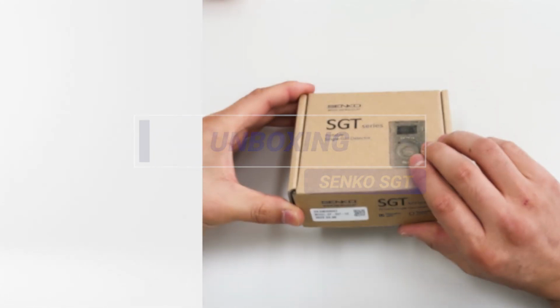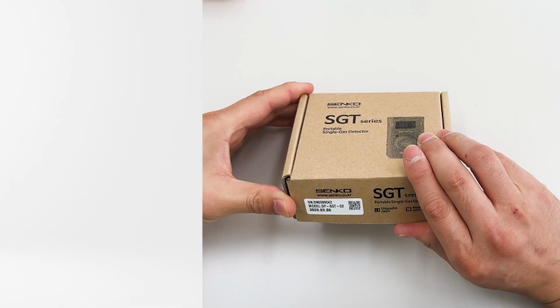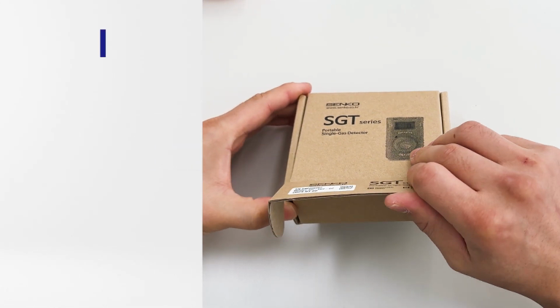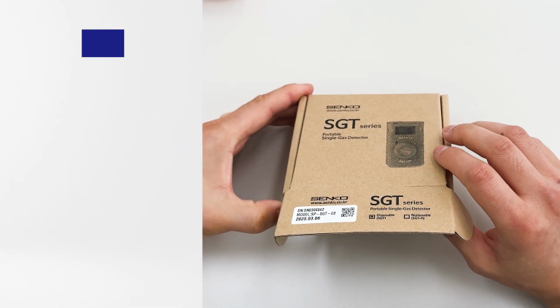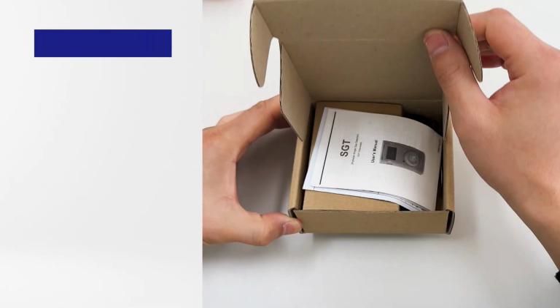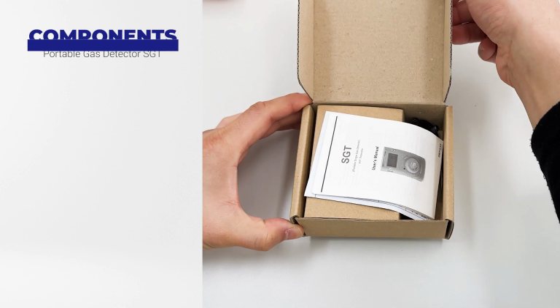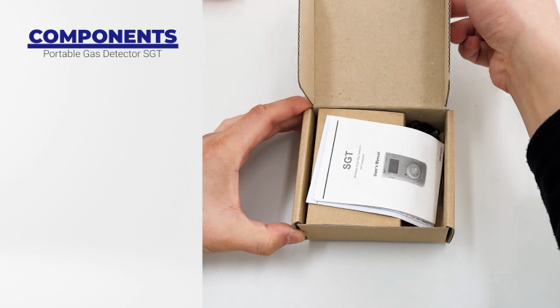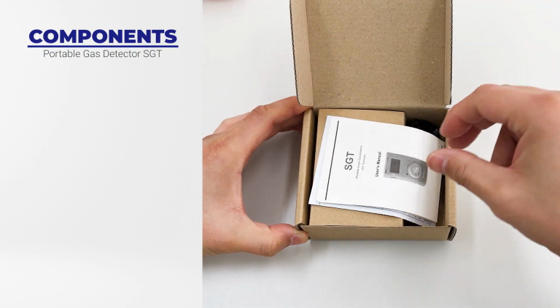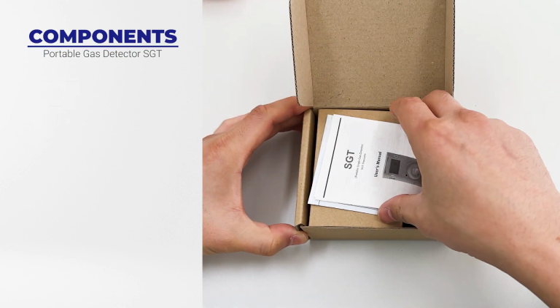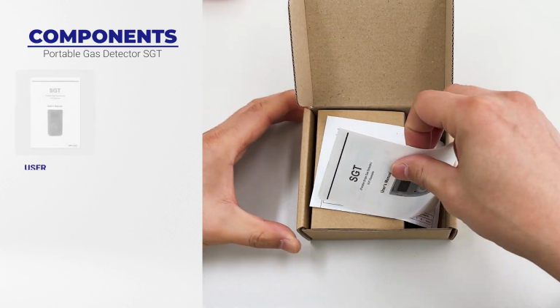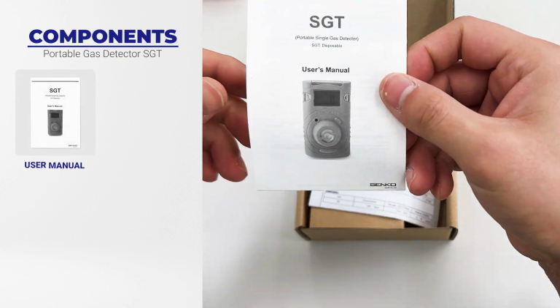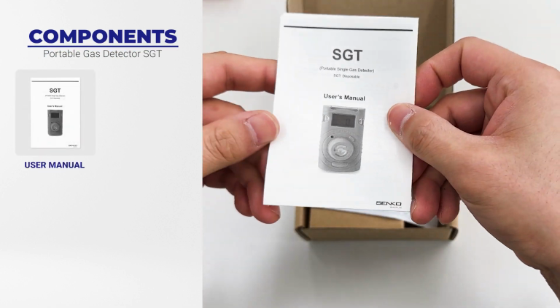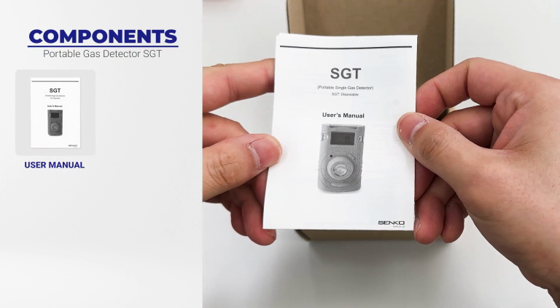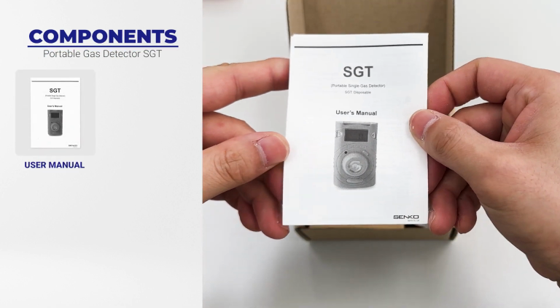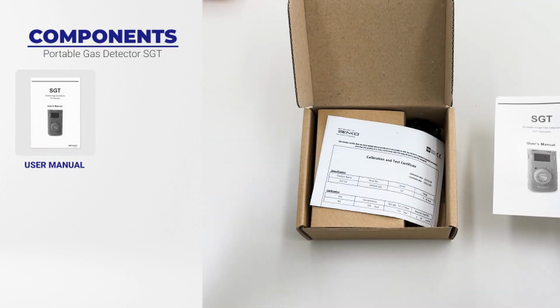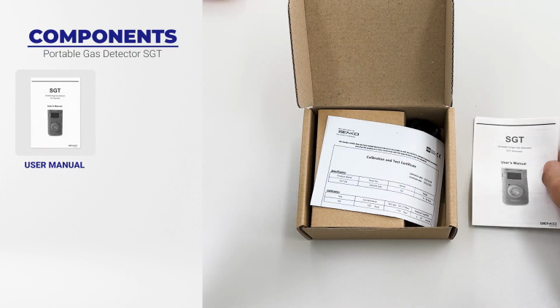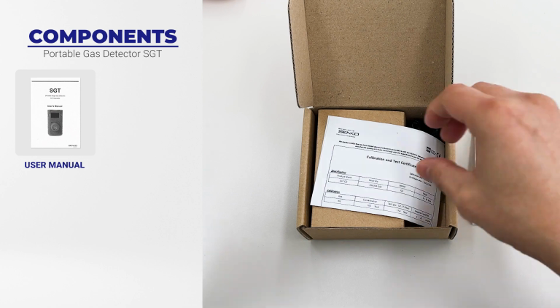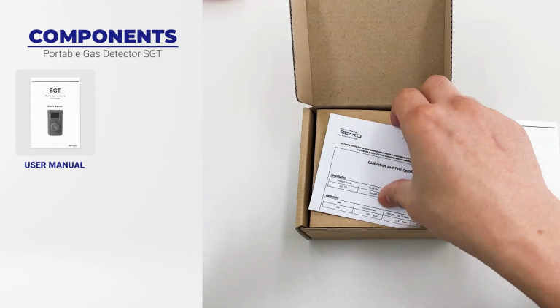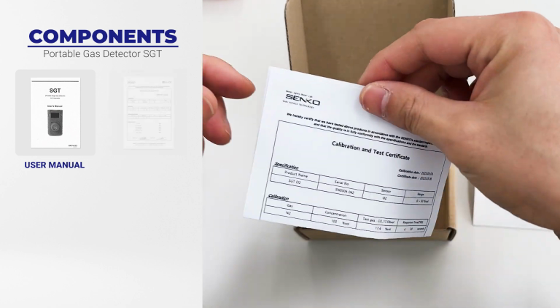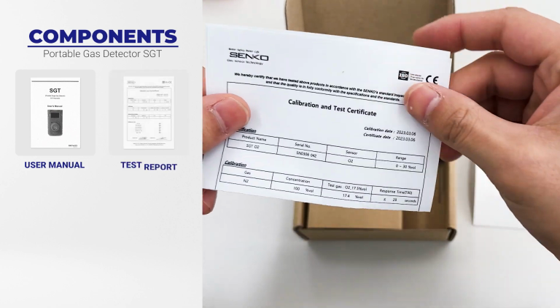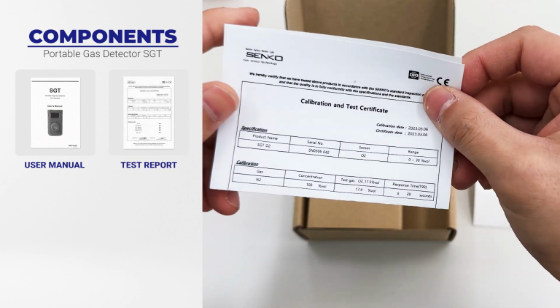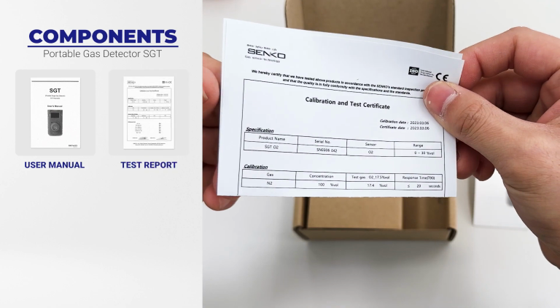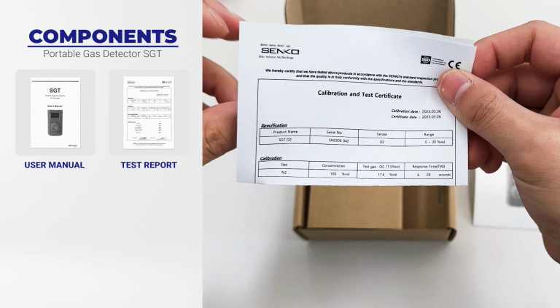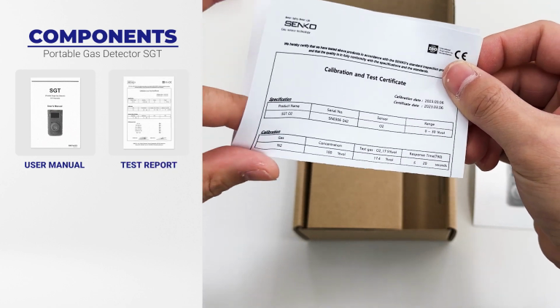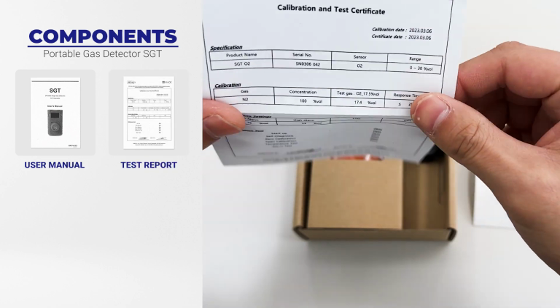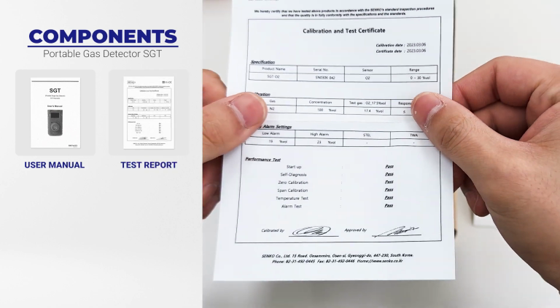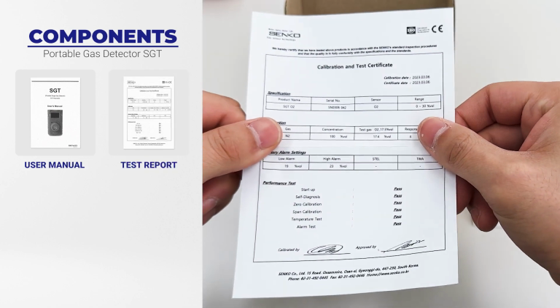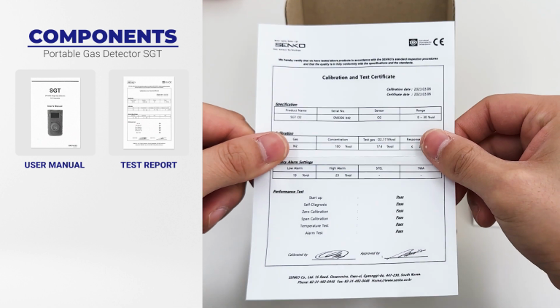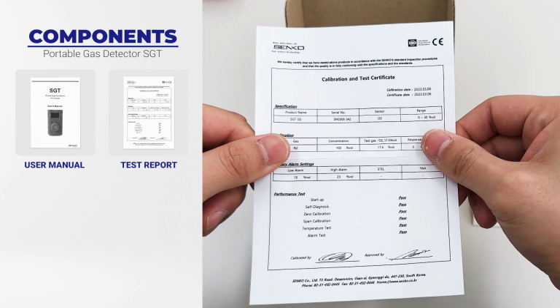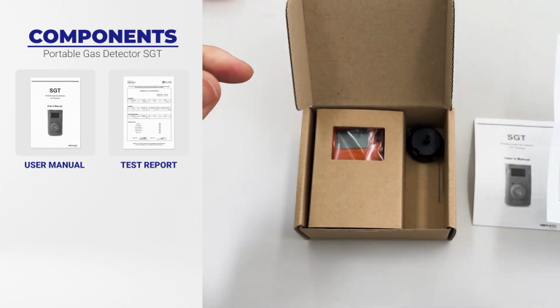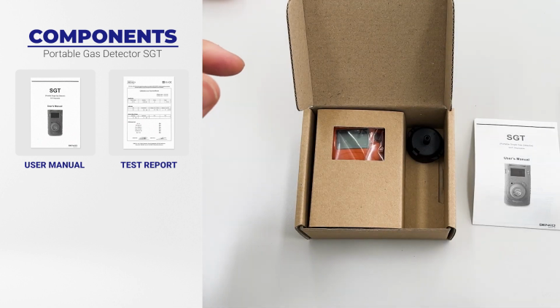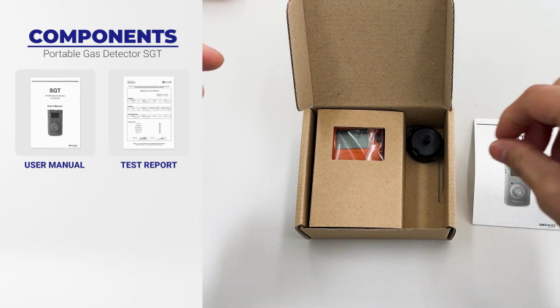When you open the box, you will find a small-sized user manual and test report. Through the certificate and test report, you can check the product's unique serial number and the results indicating that this product has been officially verified by the manufacturer Senko.